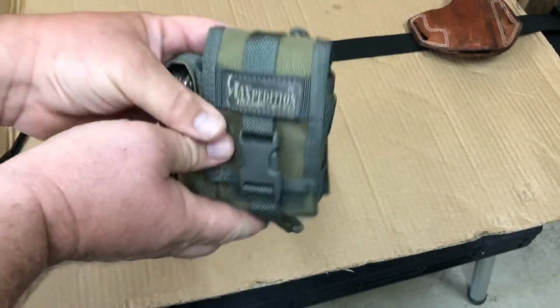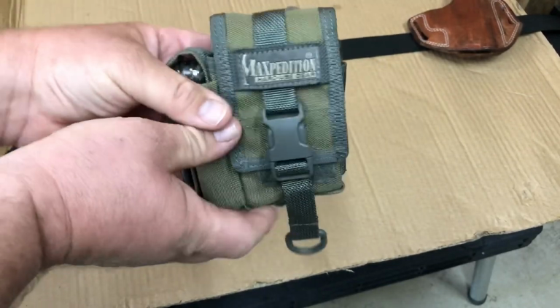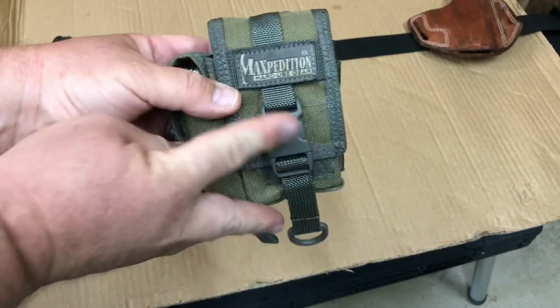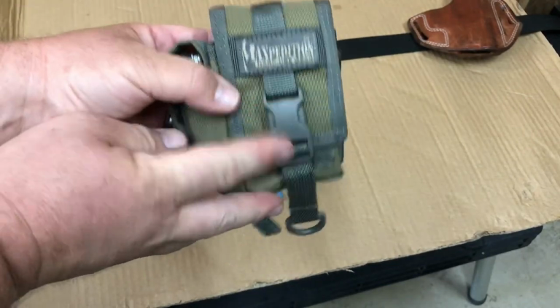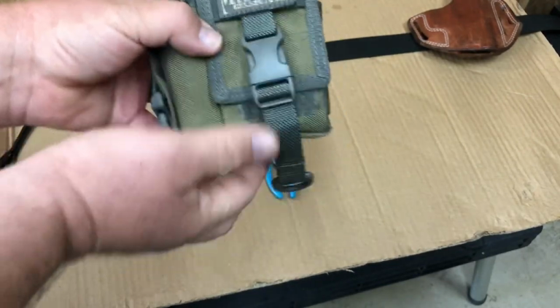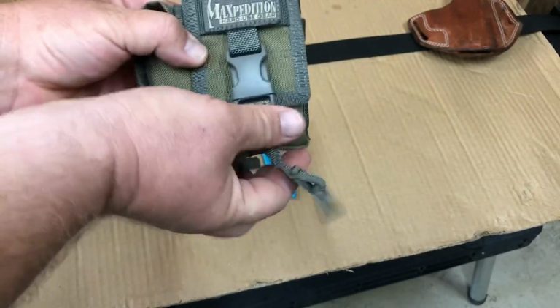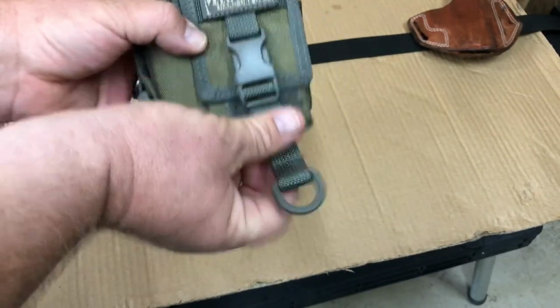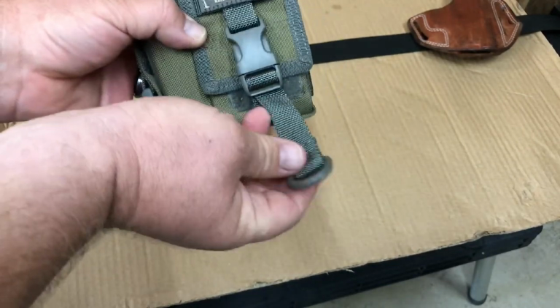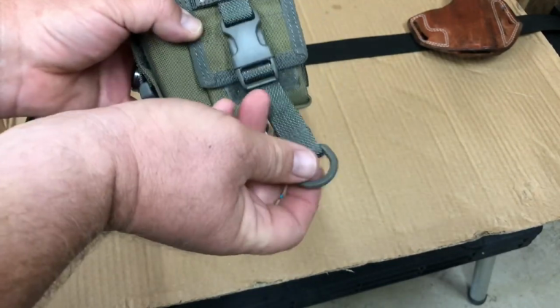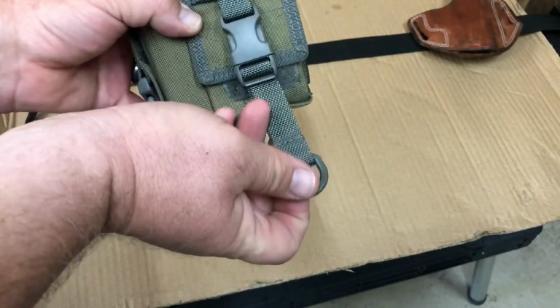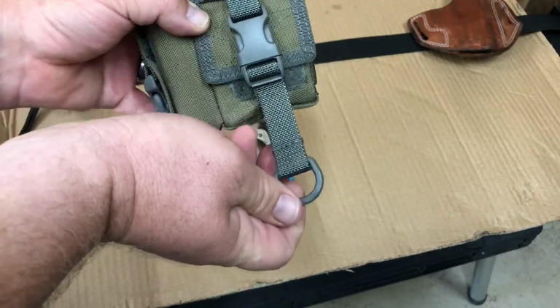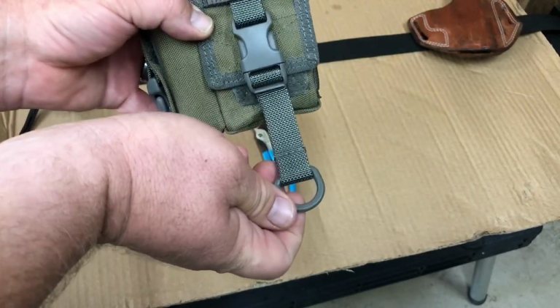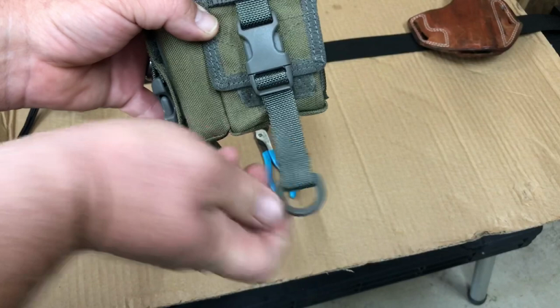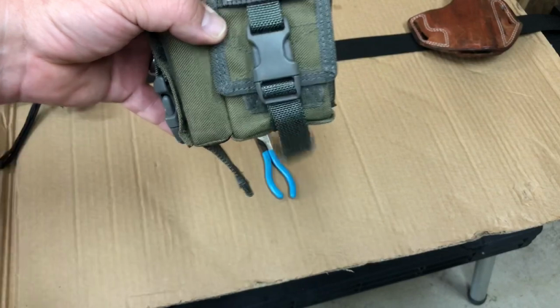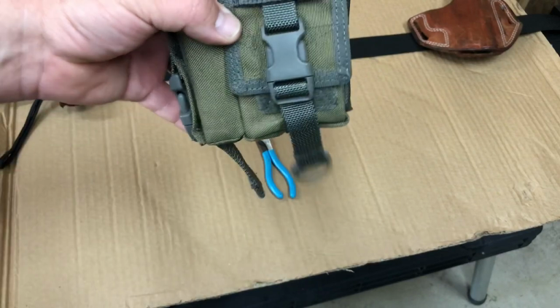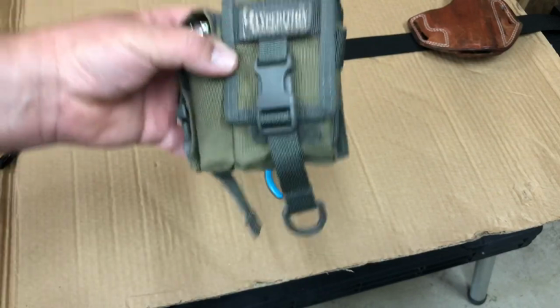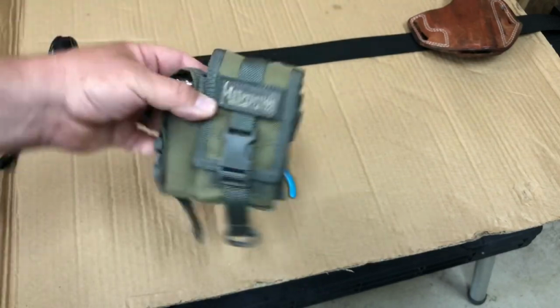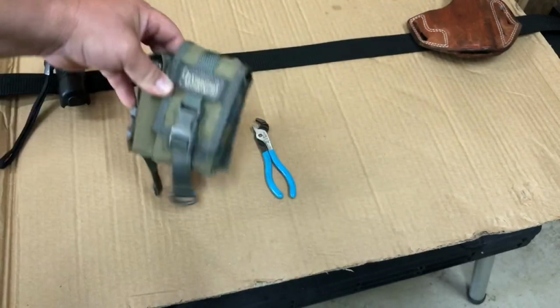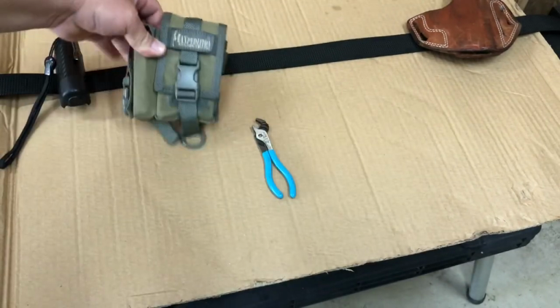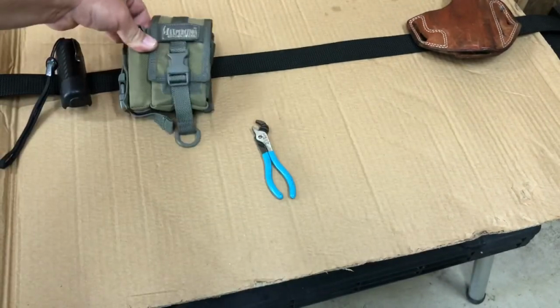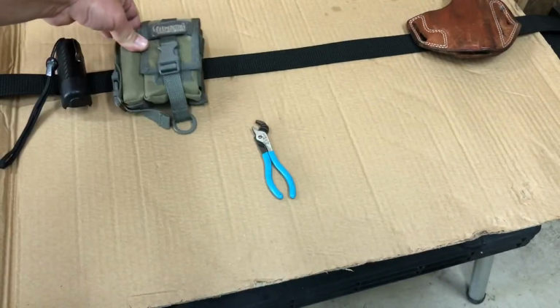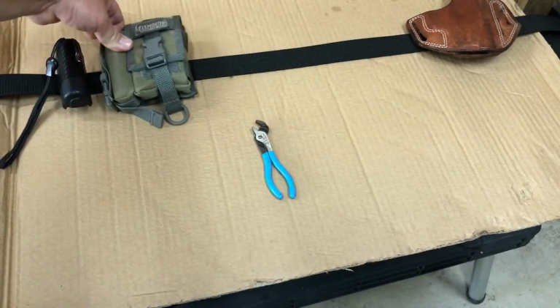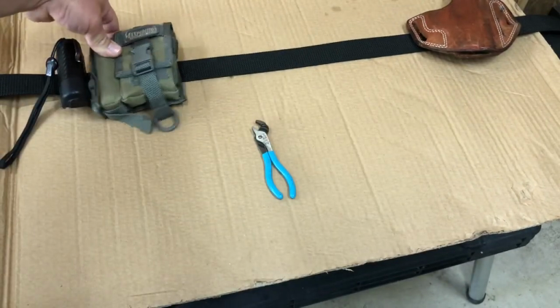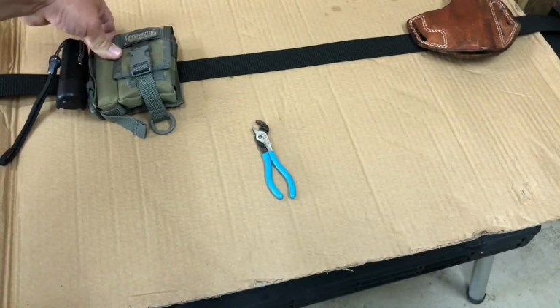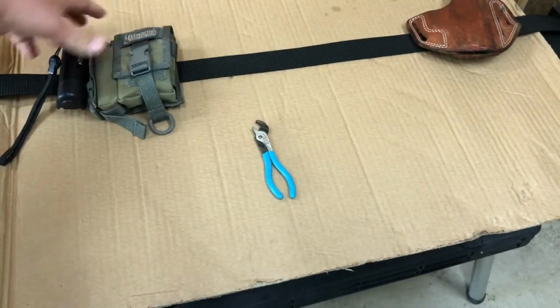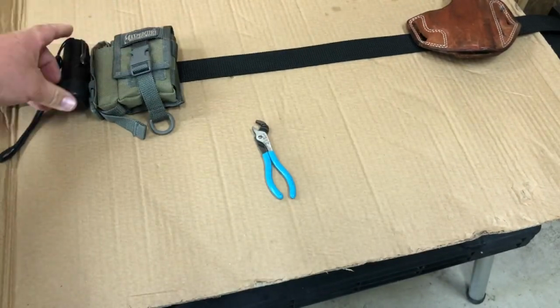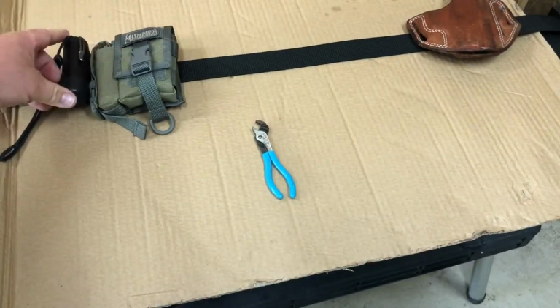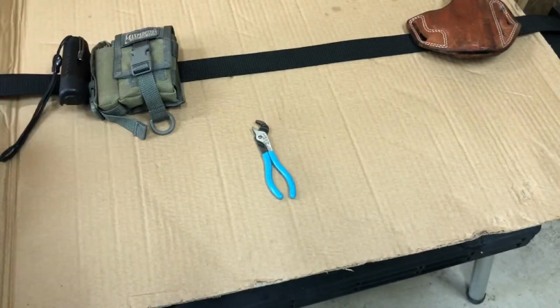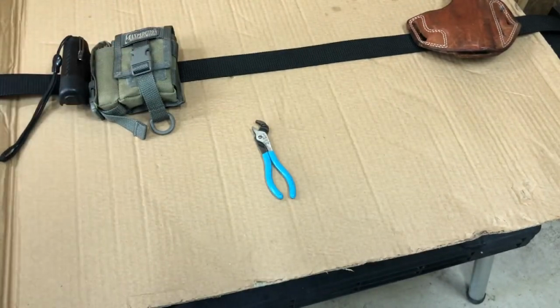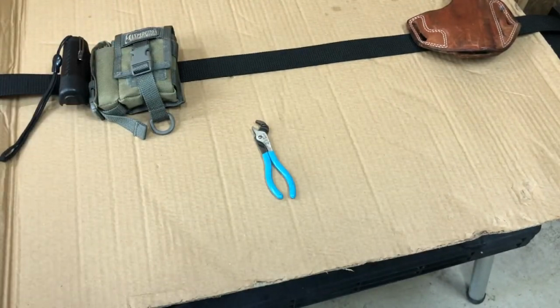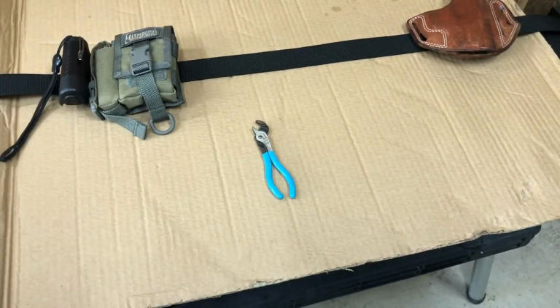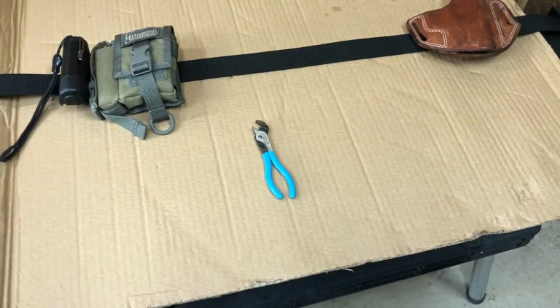Then you just close it up and snap it. I like the little positive lock snaps on this, and it's got a little thing you can hang your keys off of. That's how my EDC looks.